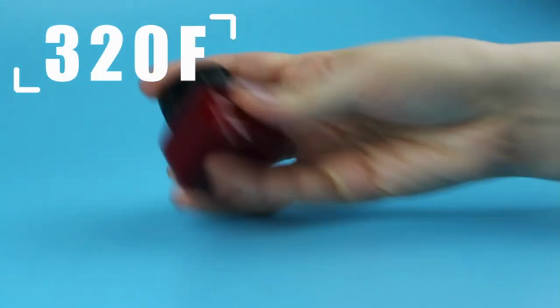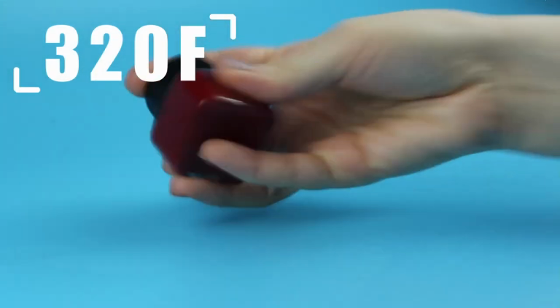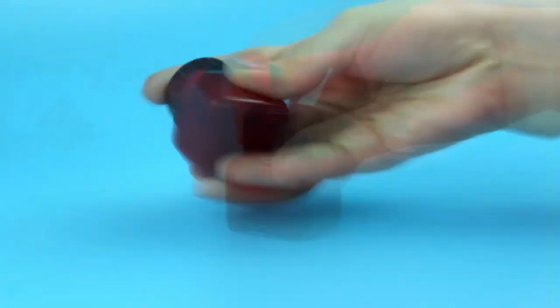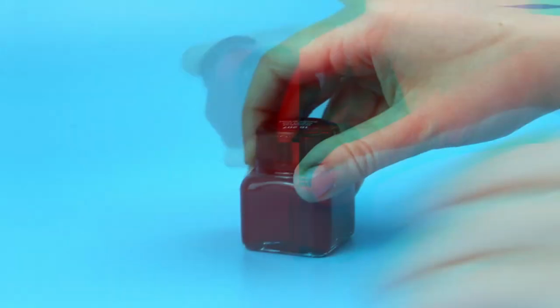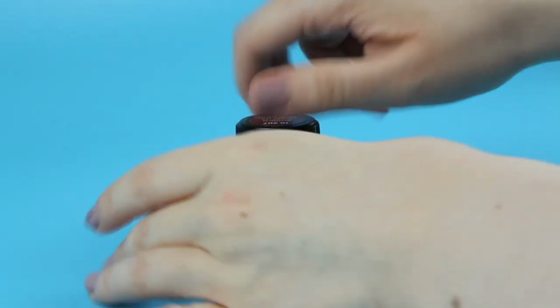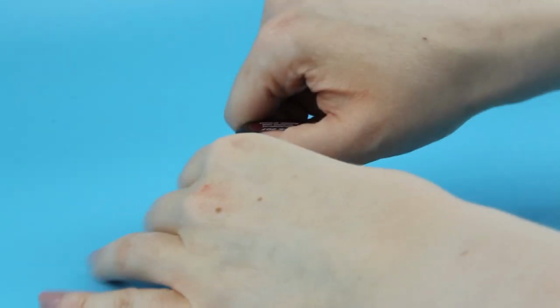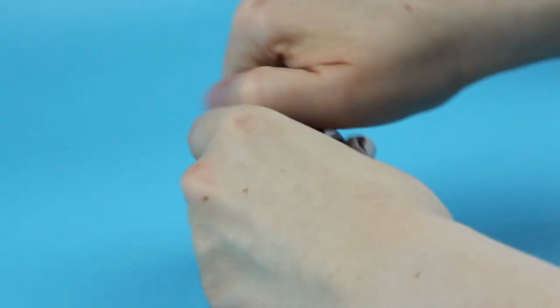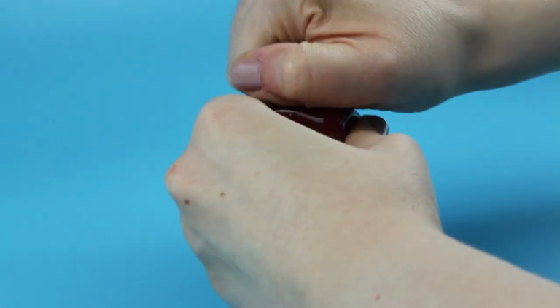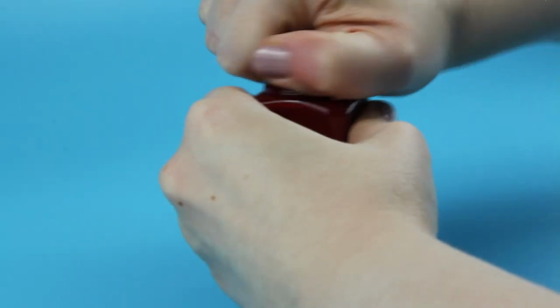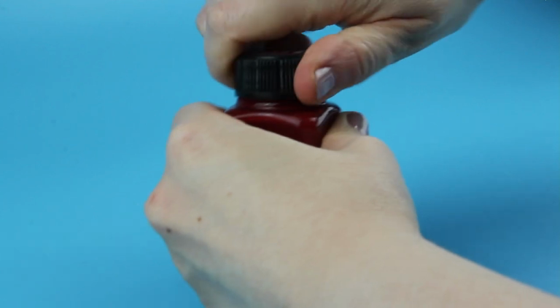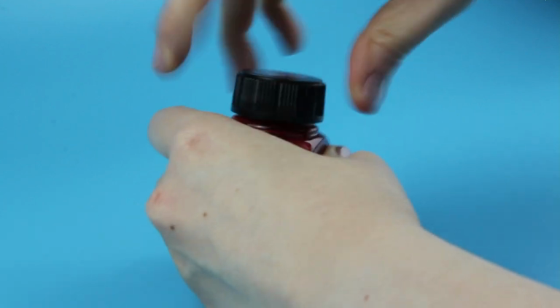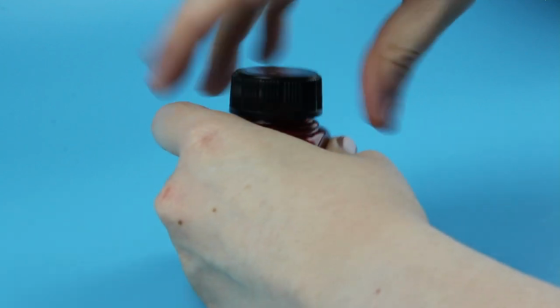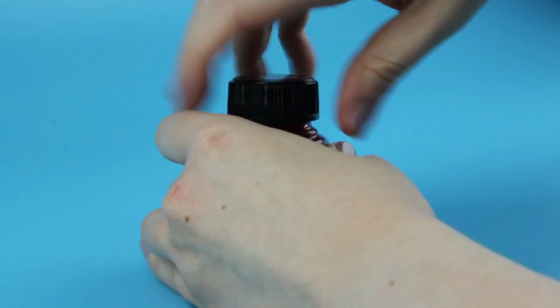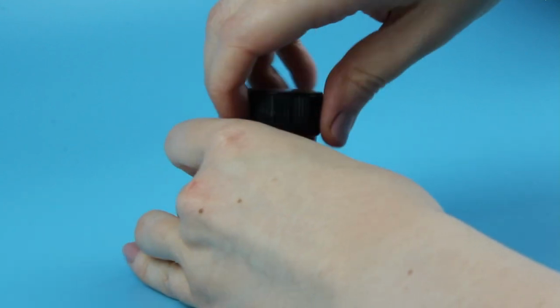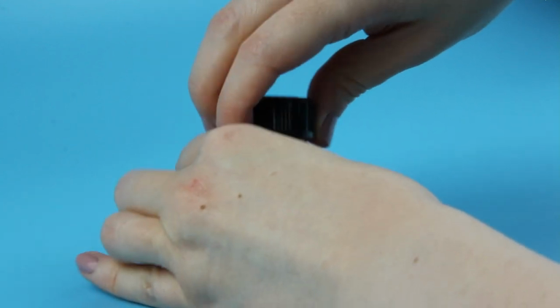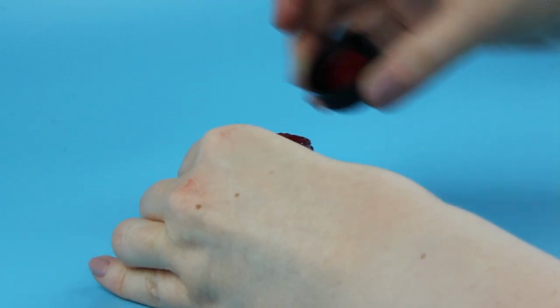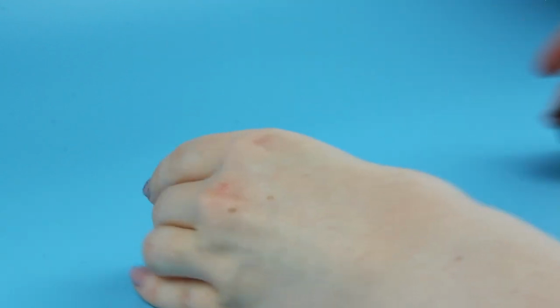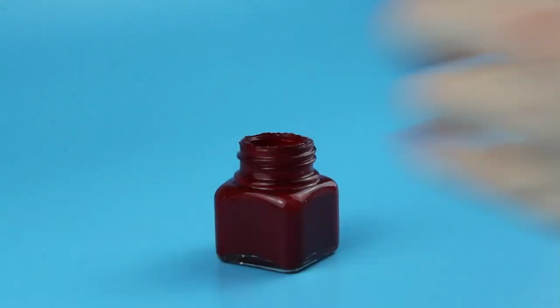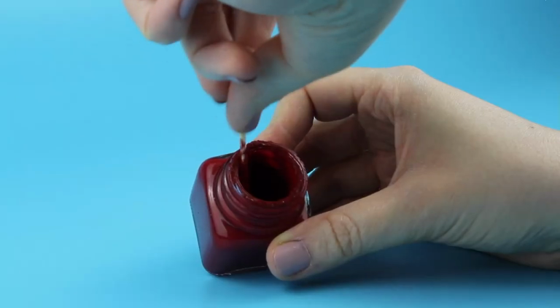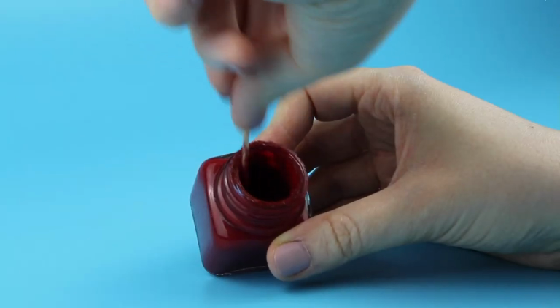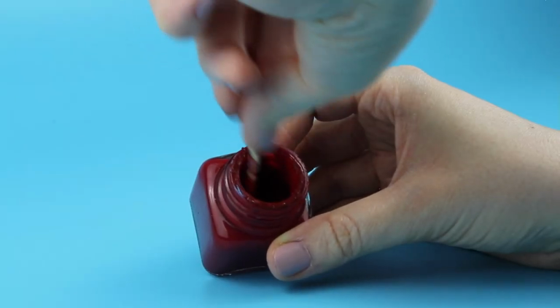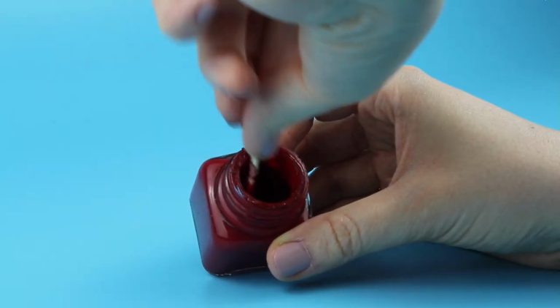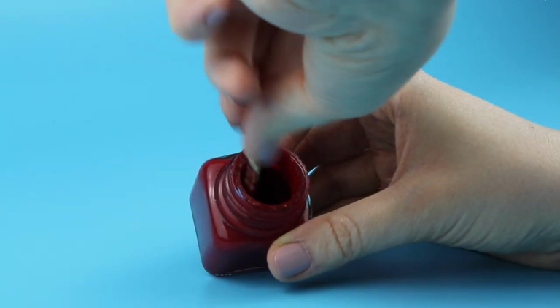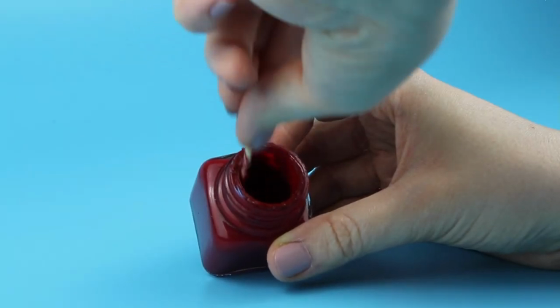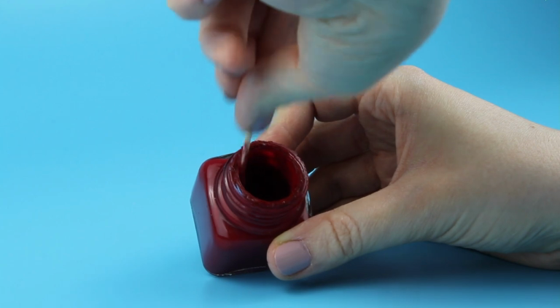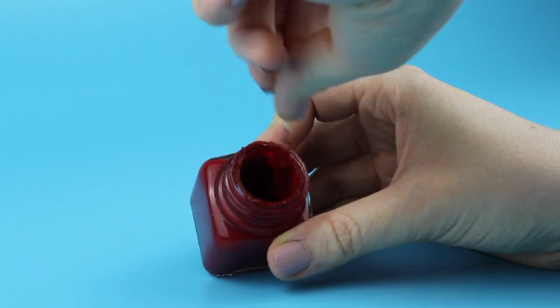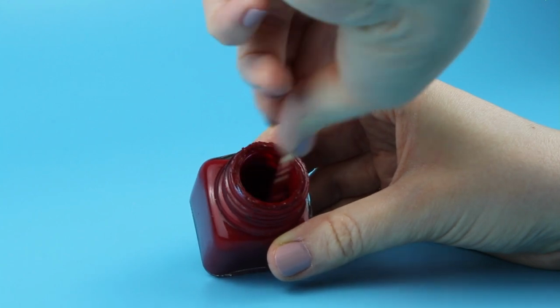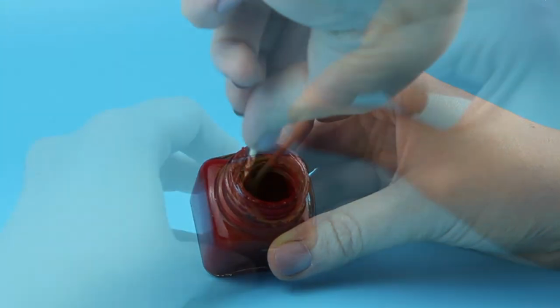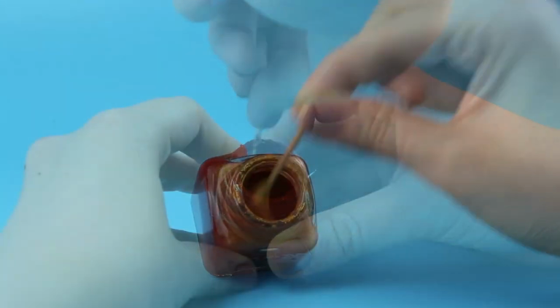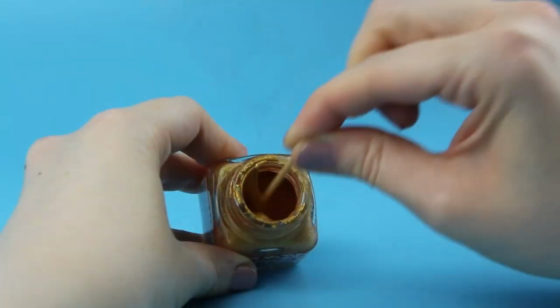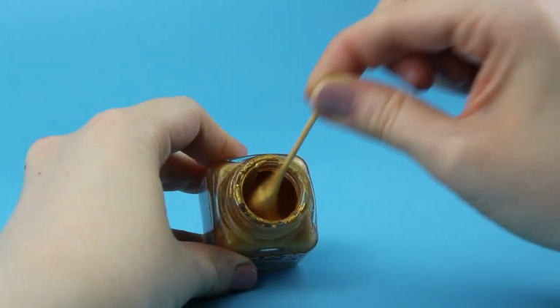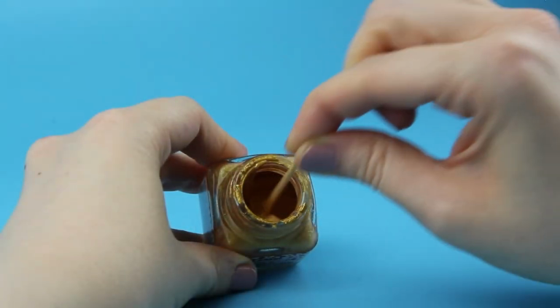Before using the paint you need to shake it or mix it well so that the paint can disperse, especially if it's glitter or metallic. It's kind of the same like you would do with nail polish.